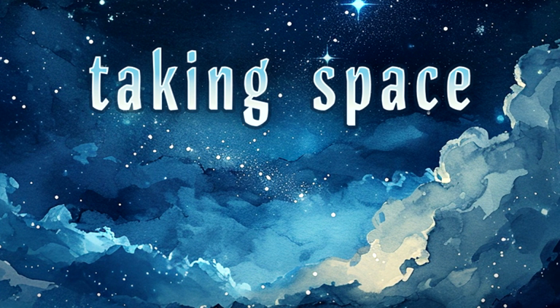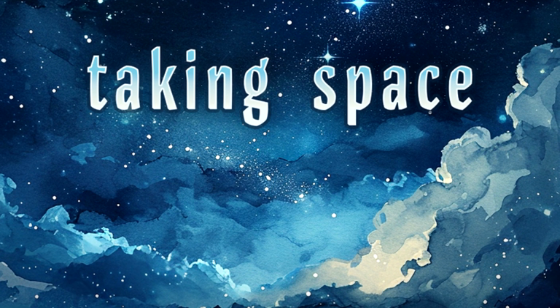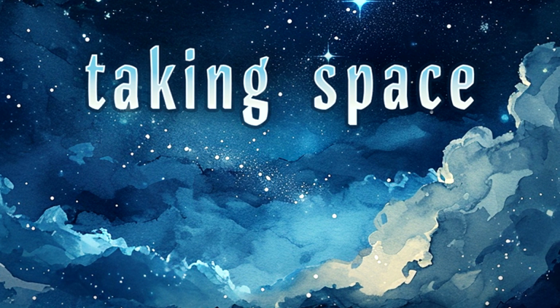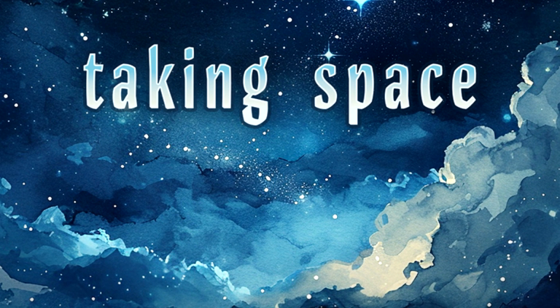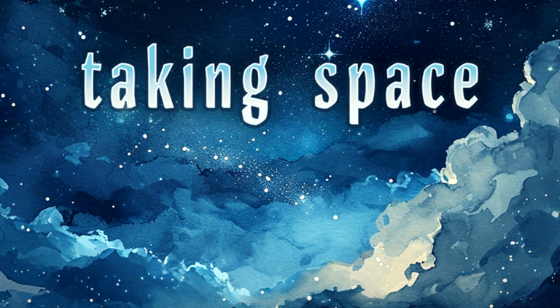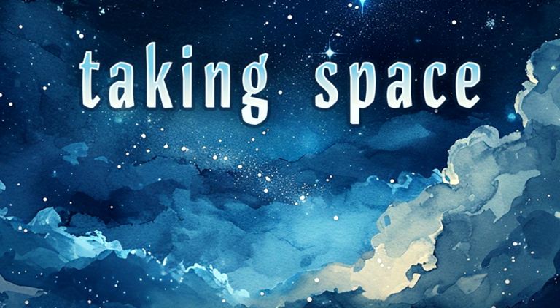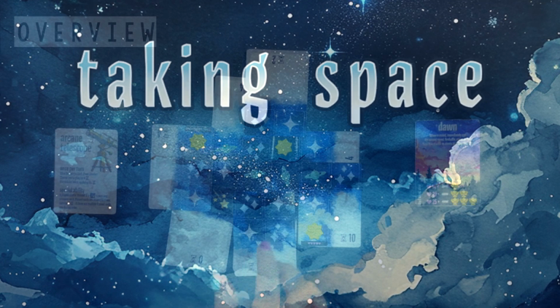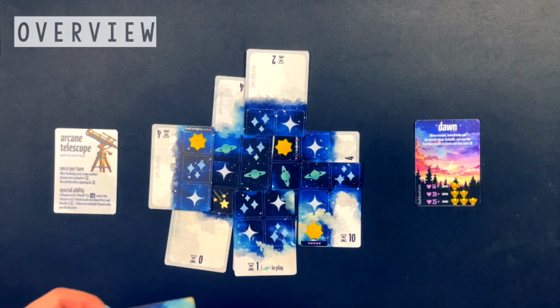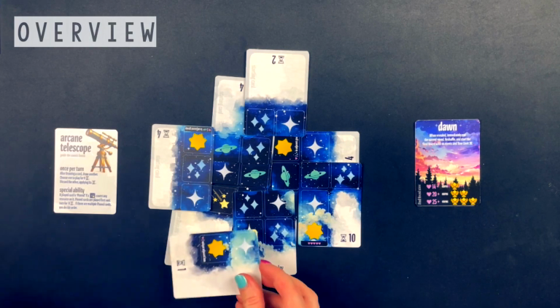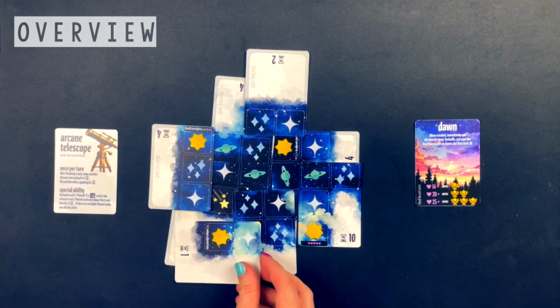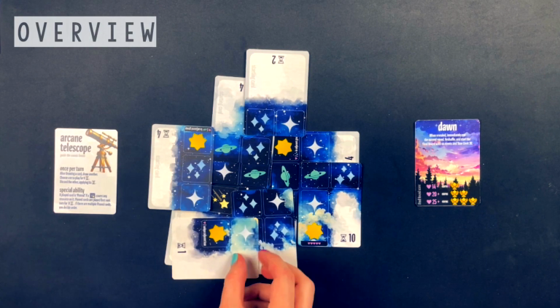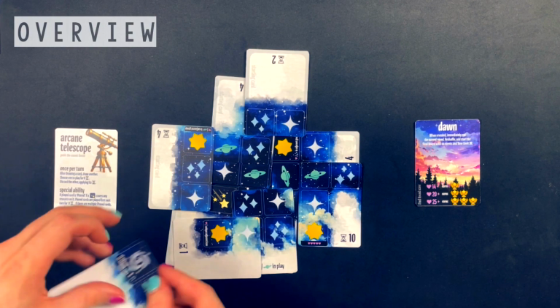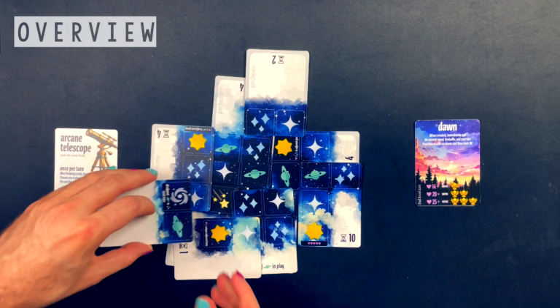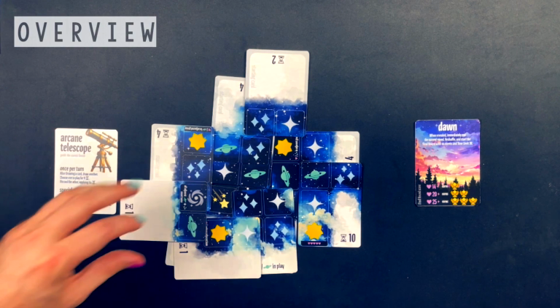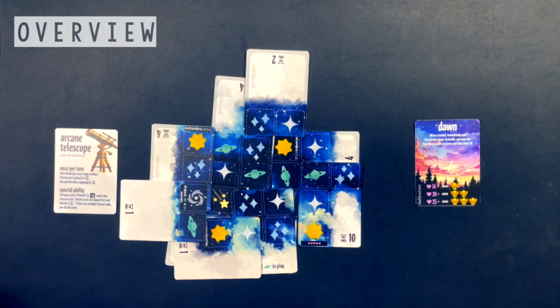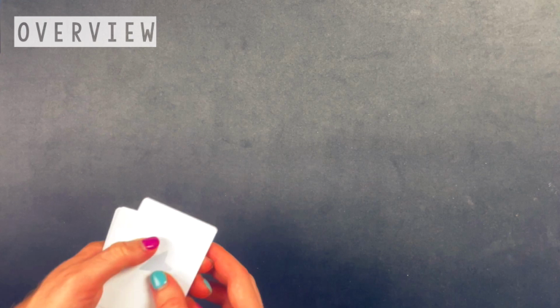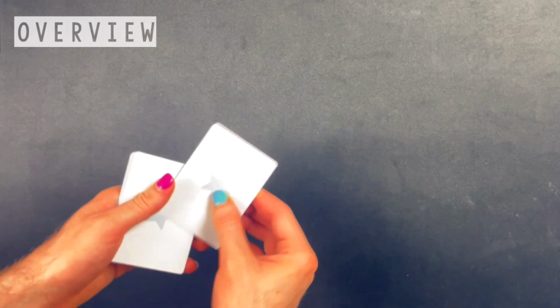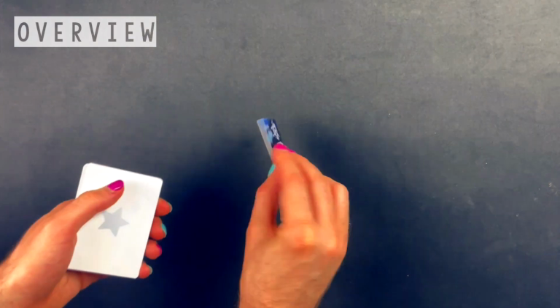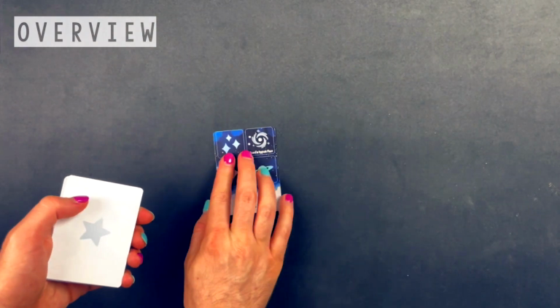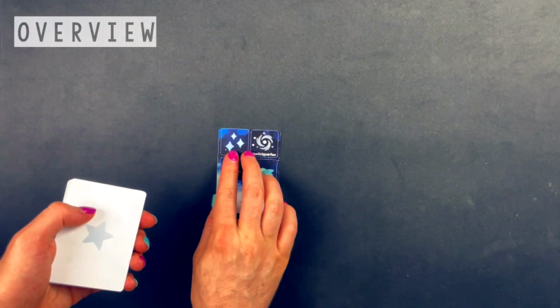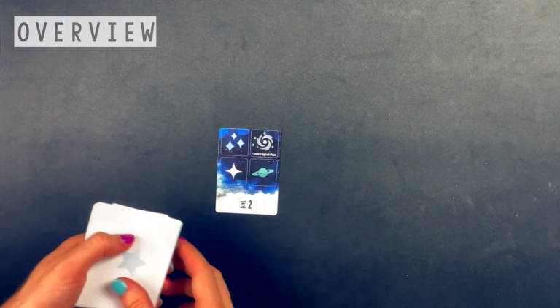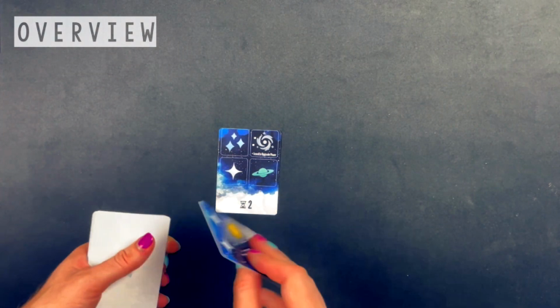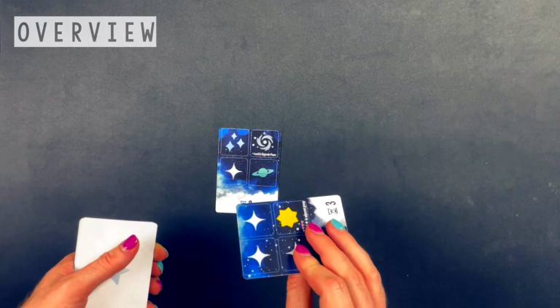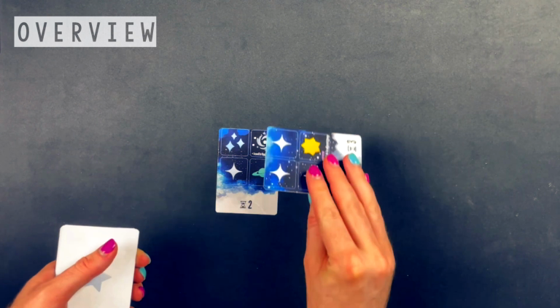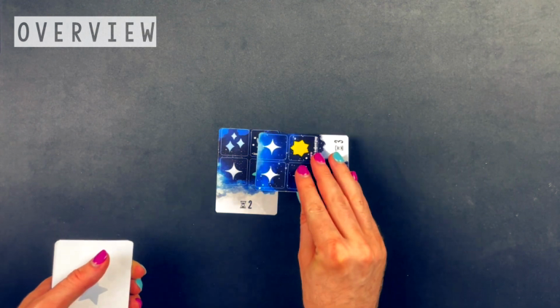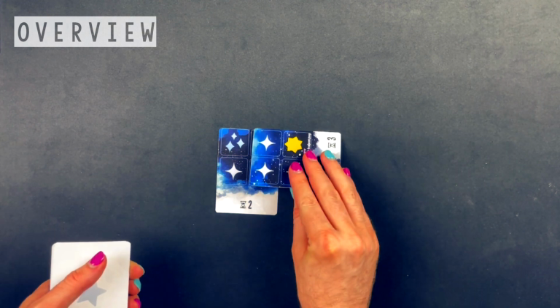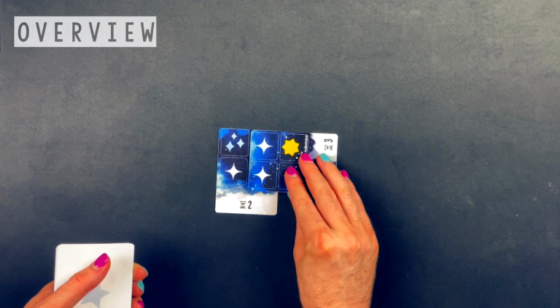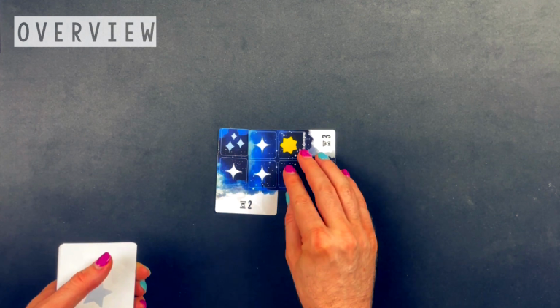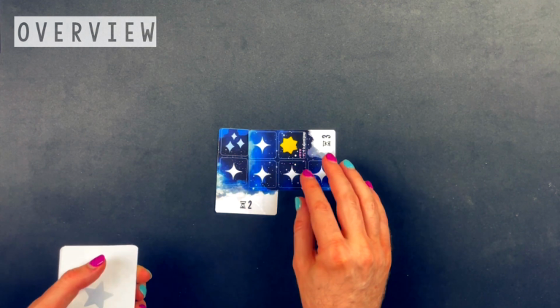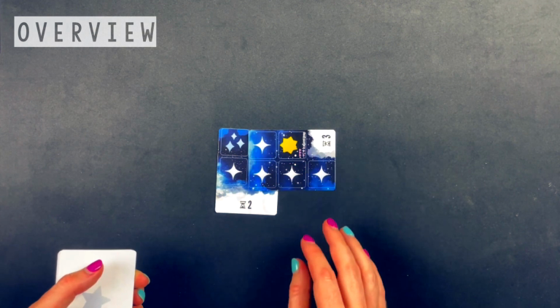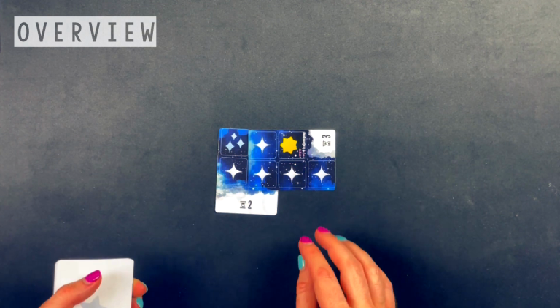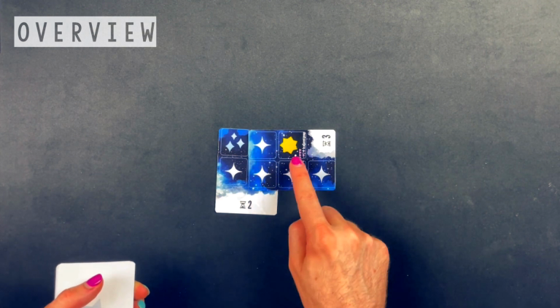In Taking Space, you'll be charting out patterns in the night sky by drawing cards one at a time from your deck, placing them in ways that fulfill a variety of scoring conditions.